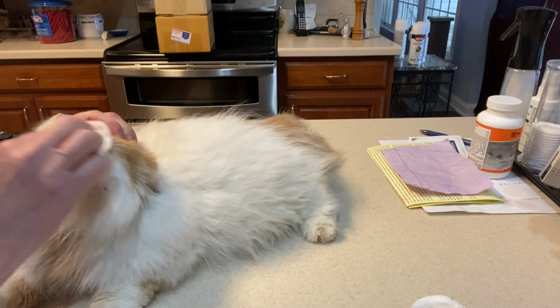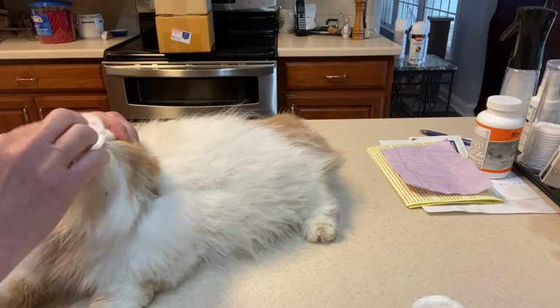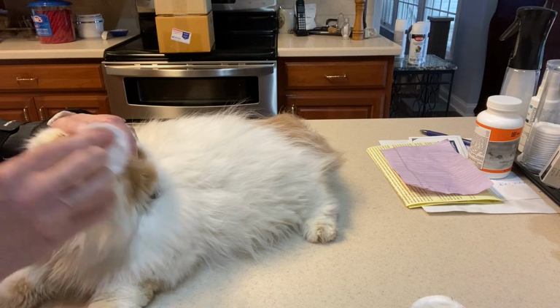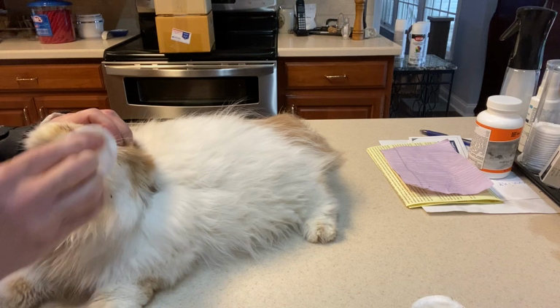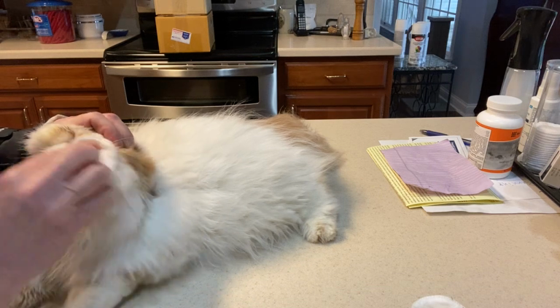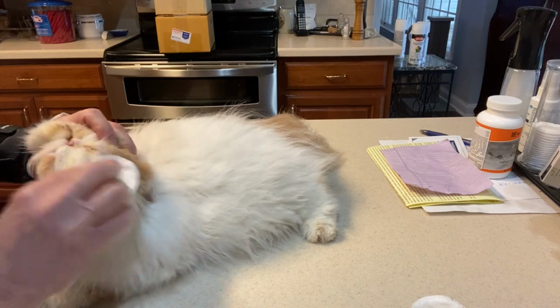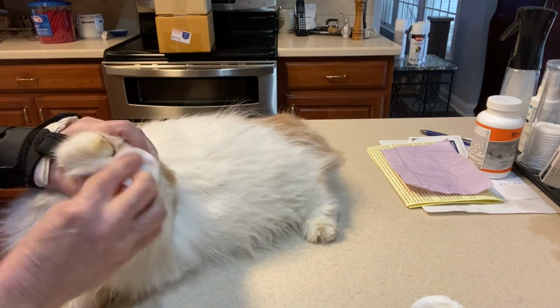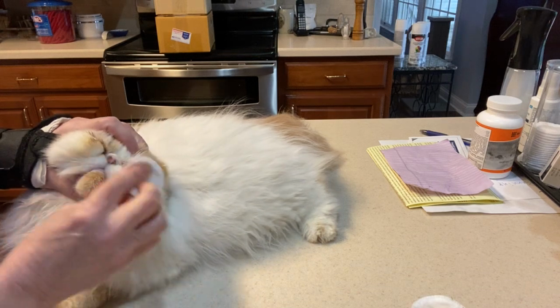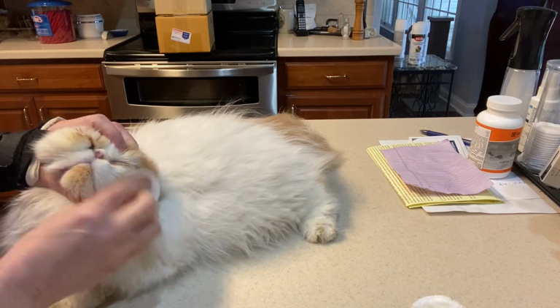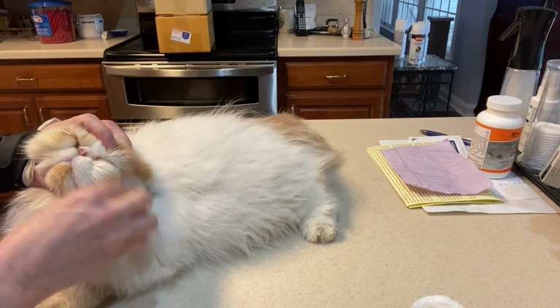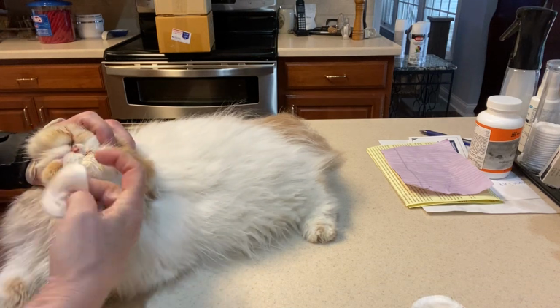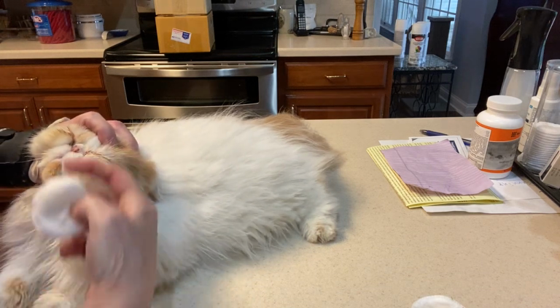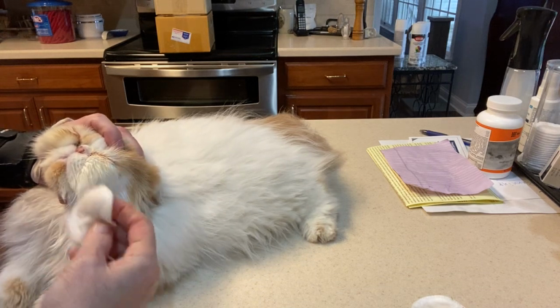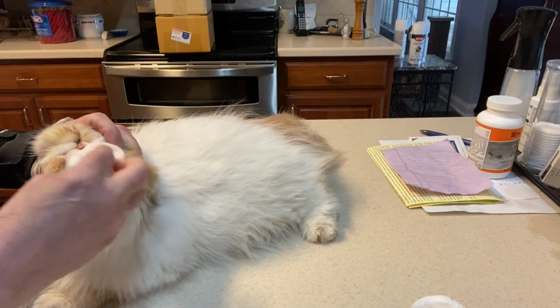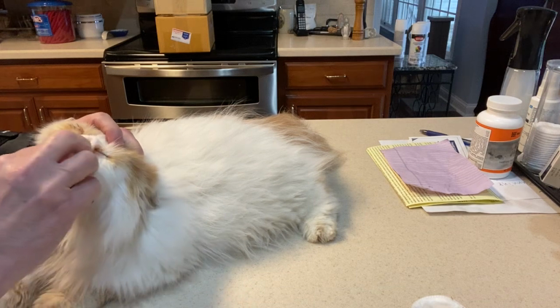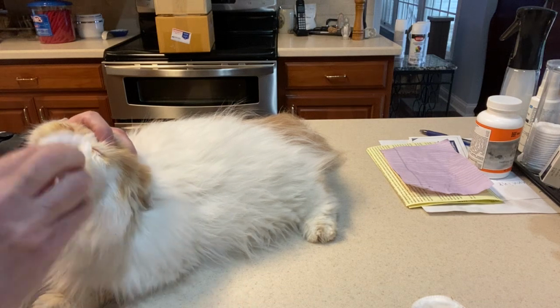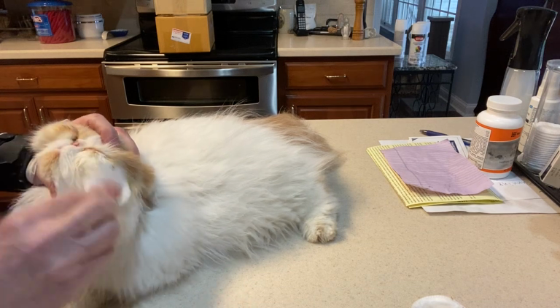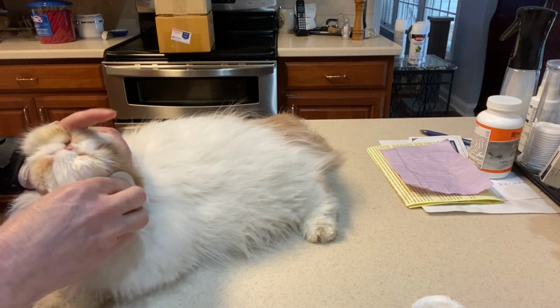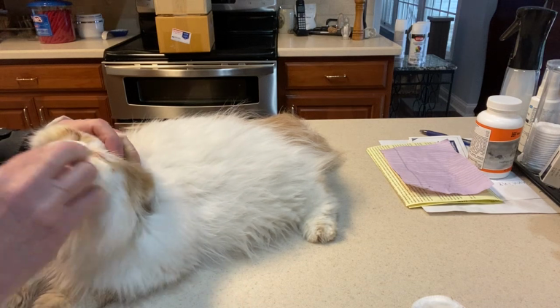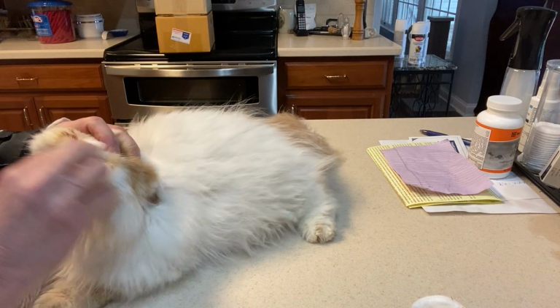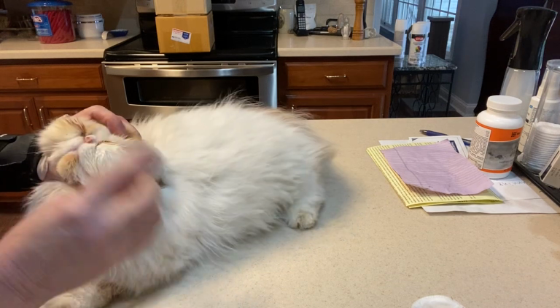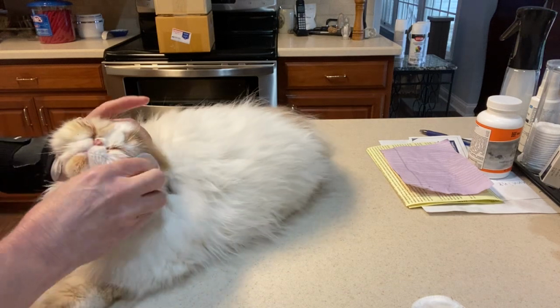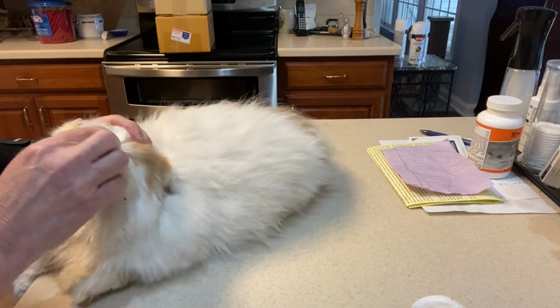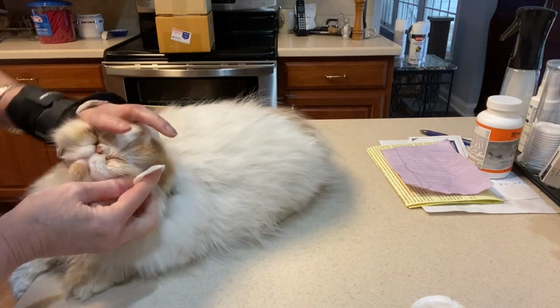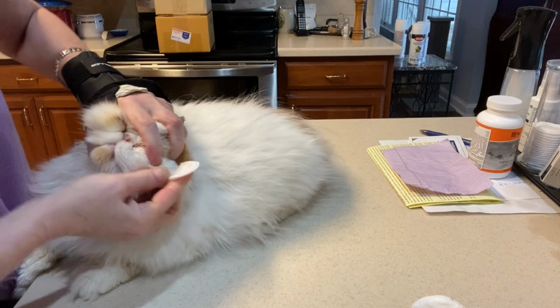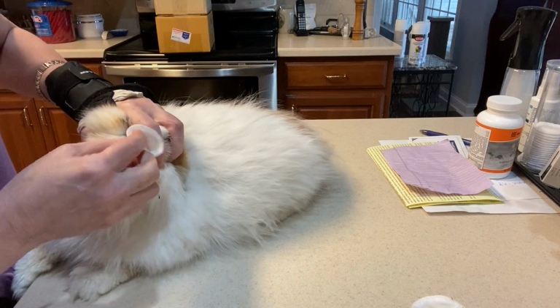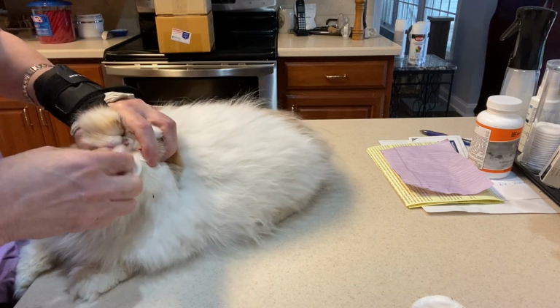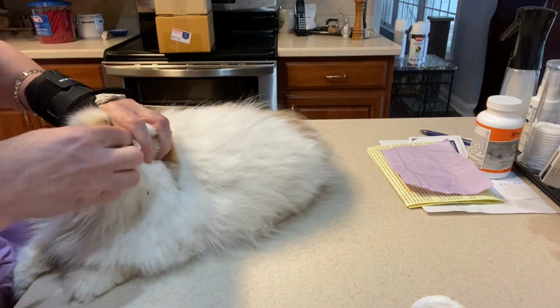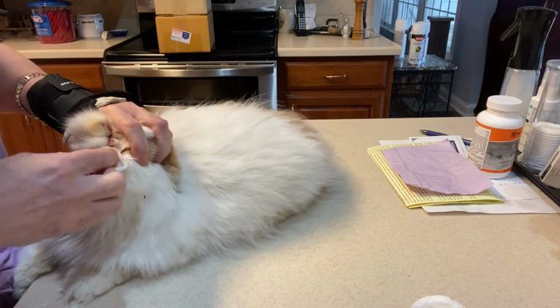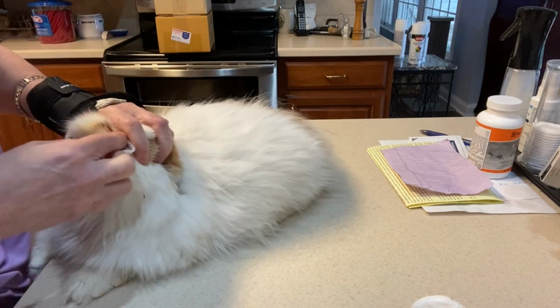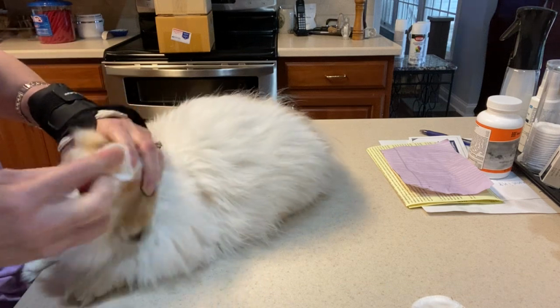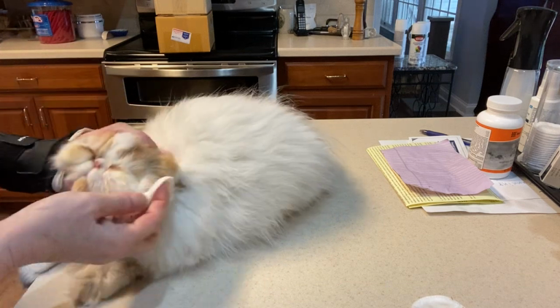I don't stop with the eyes — I do it underneath here too, because it tends to come down and then yellow that part. This is a kitten I produced earlier this year.